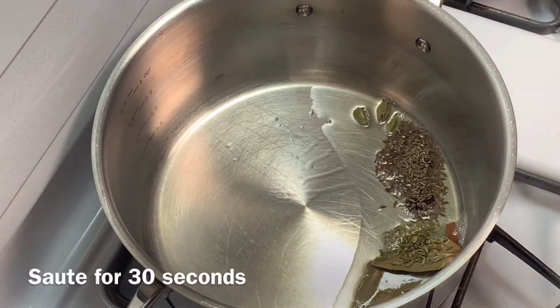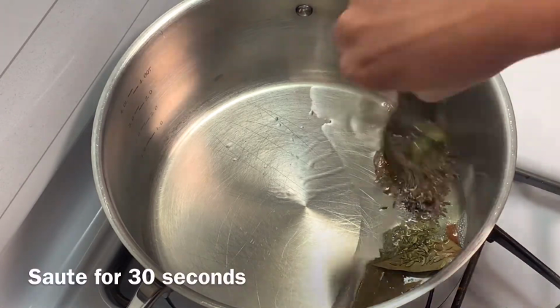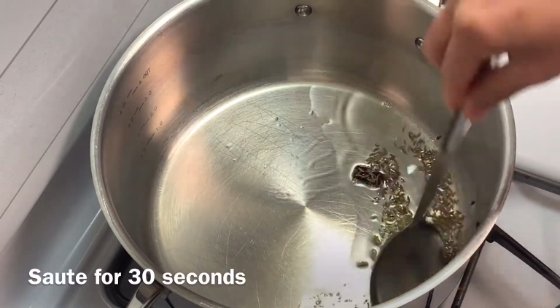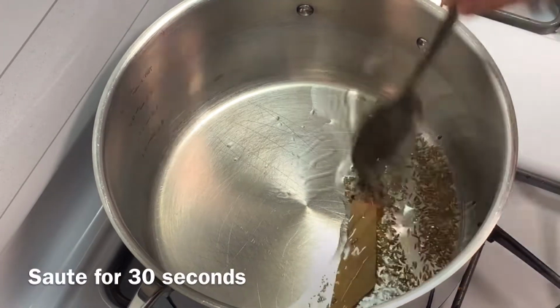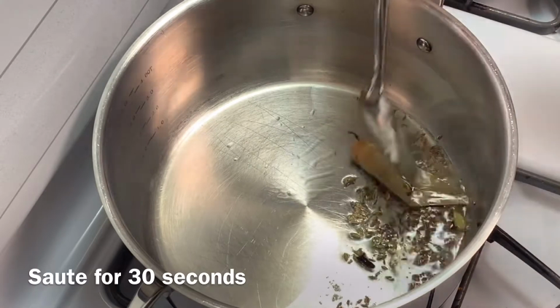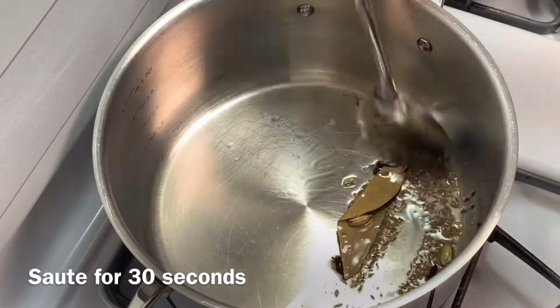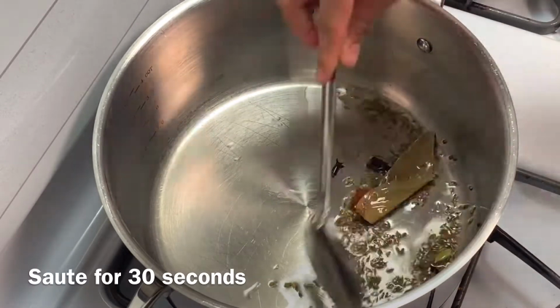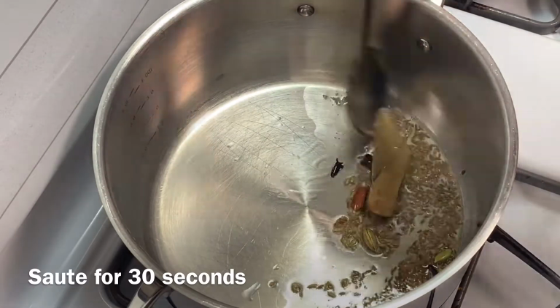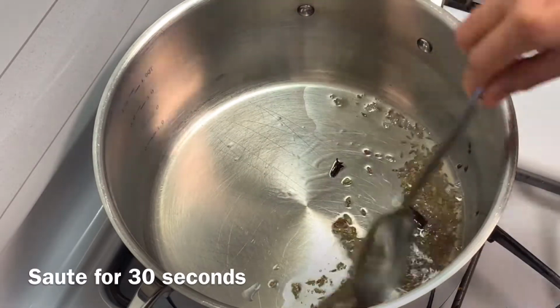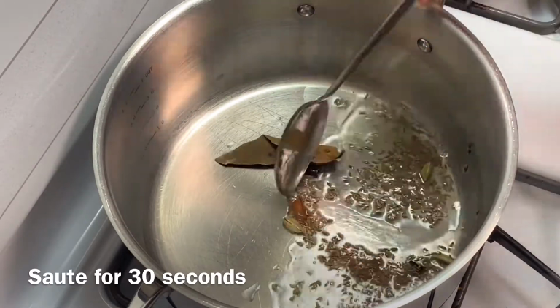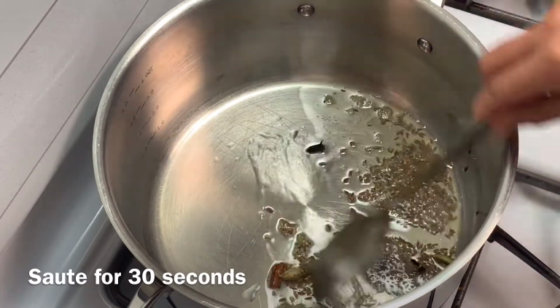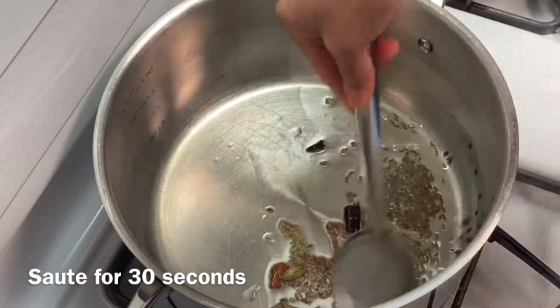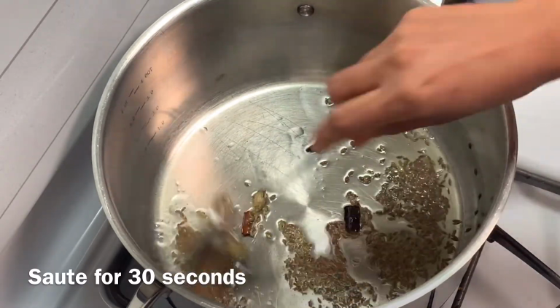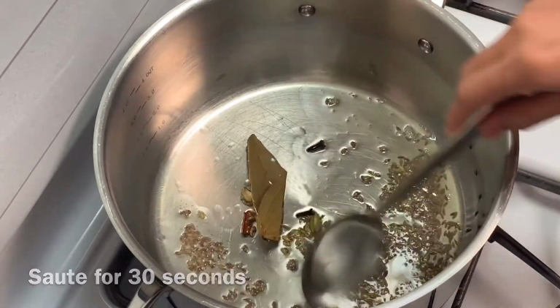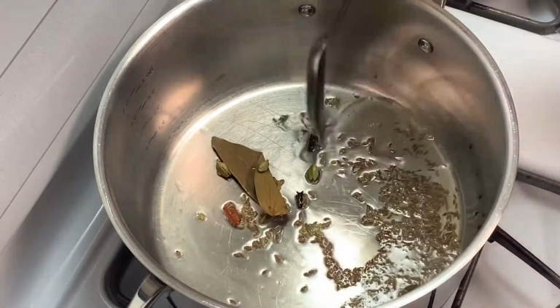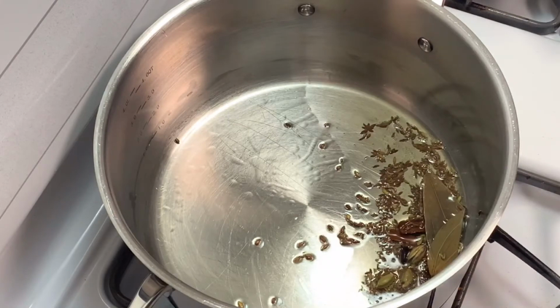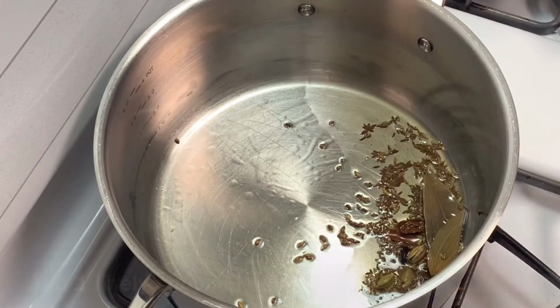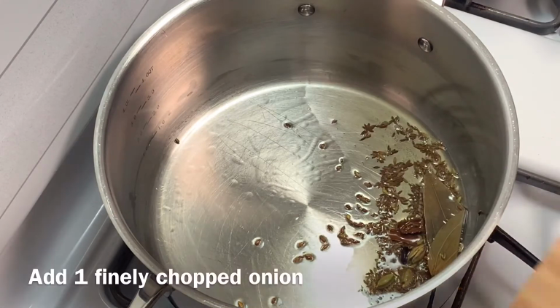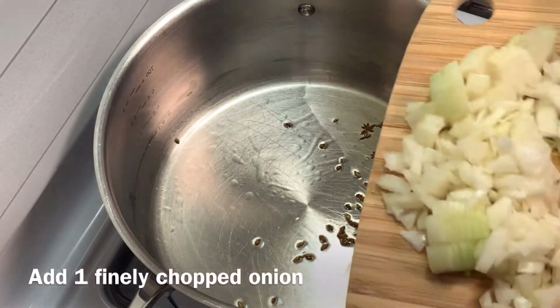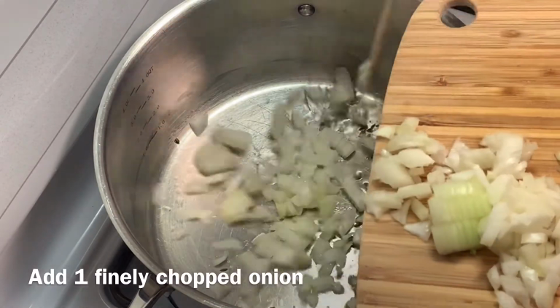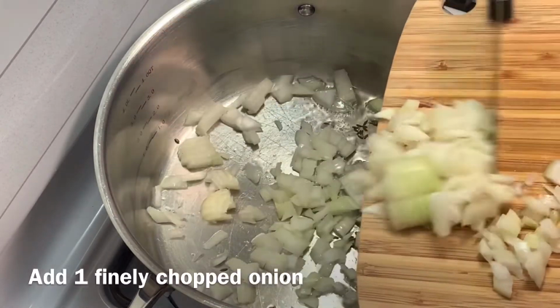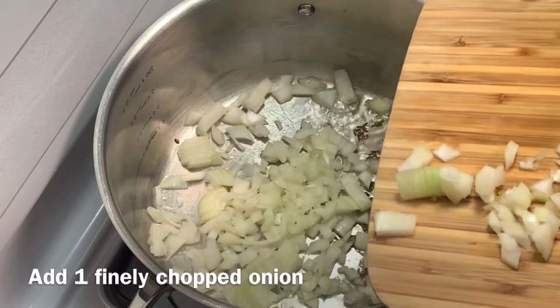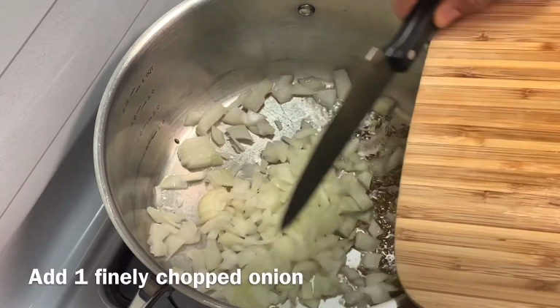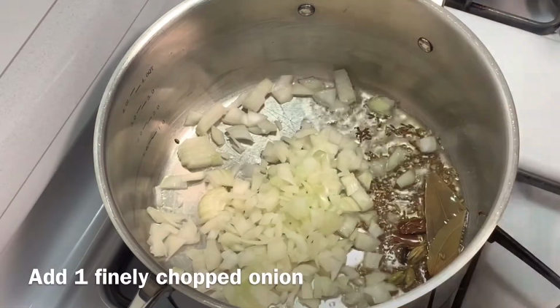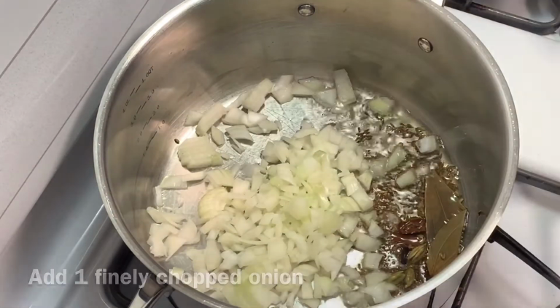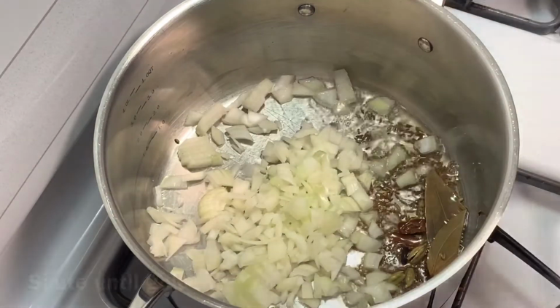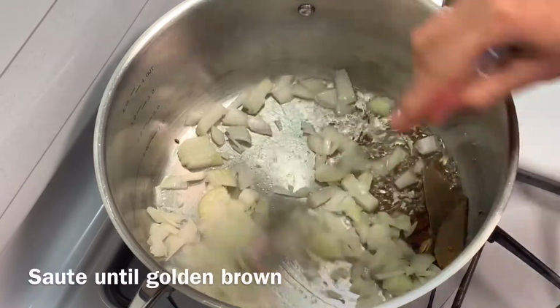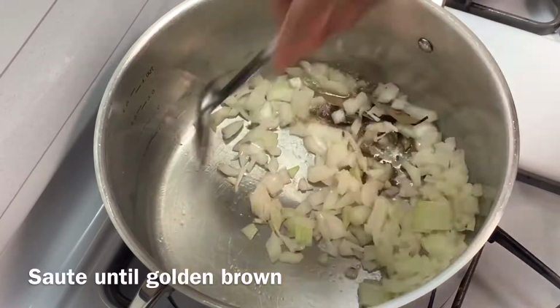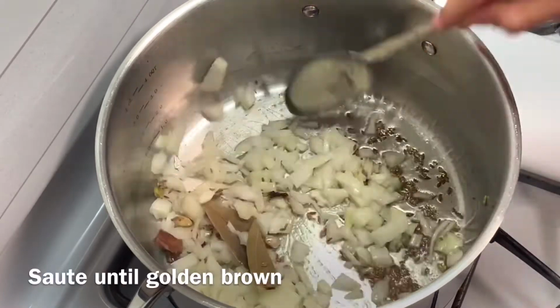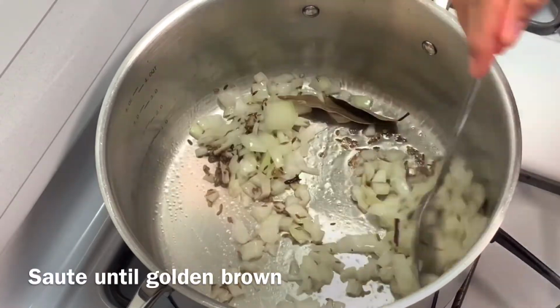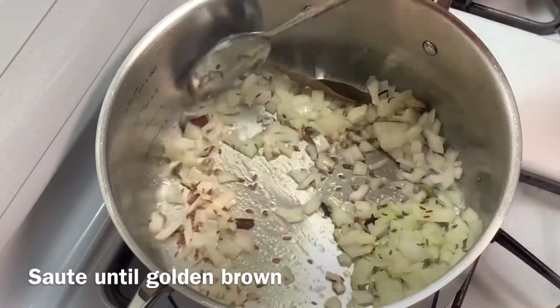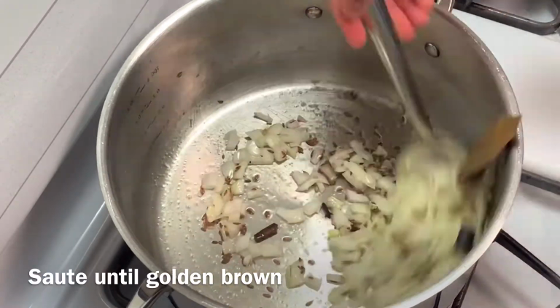Sauté for 30 seconds. Now add 1 finely chopped onion and fry until it turns golden brown.